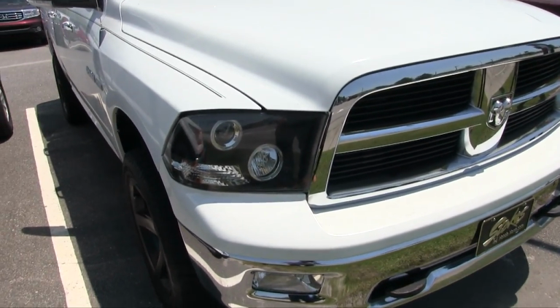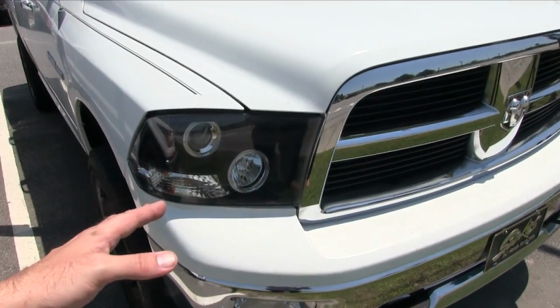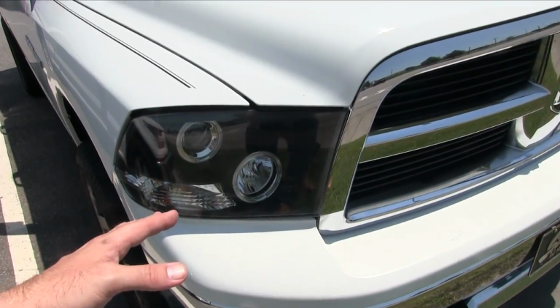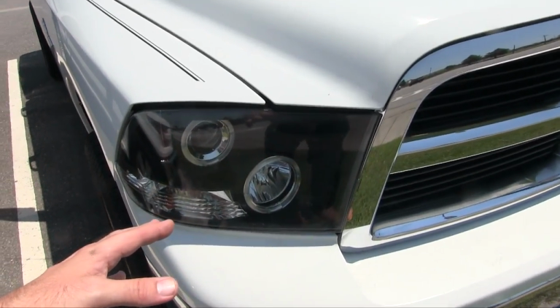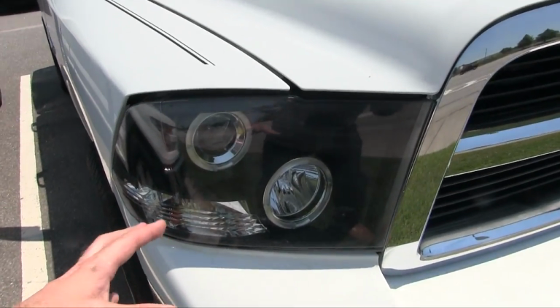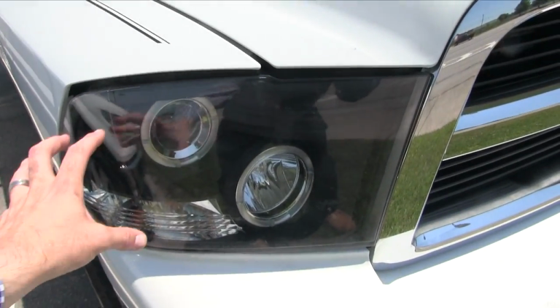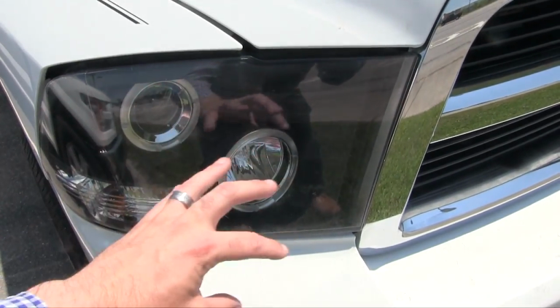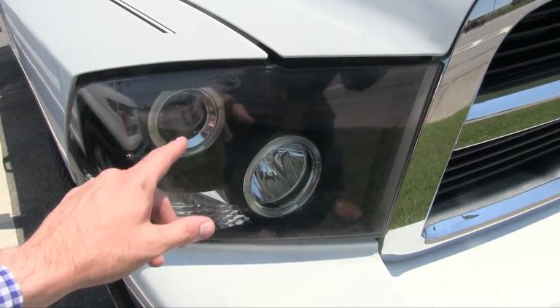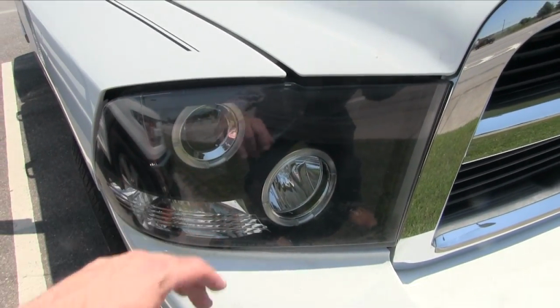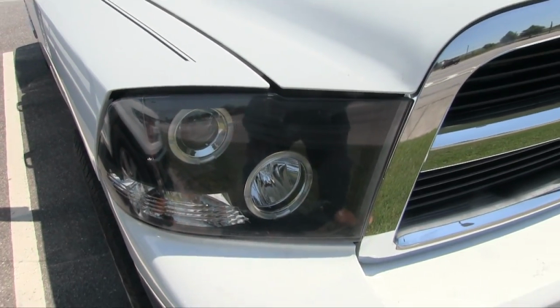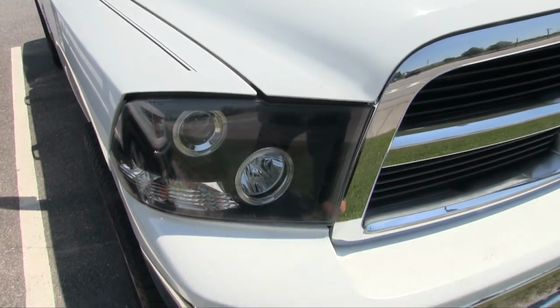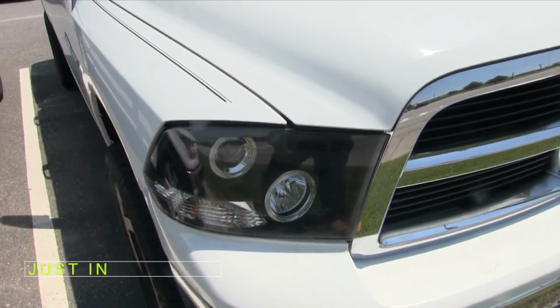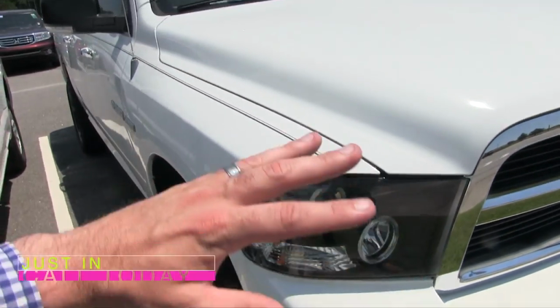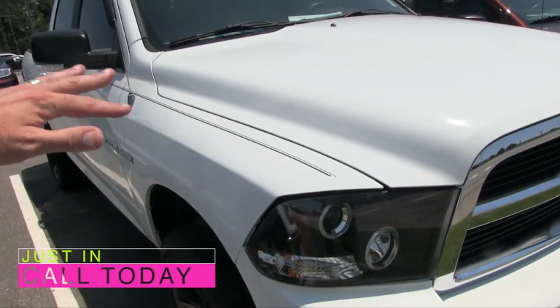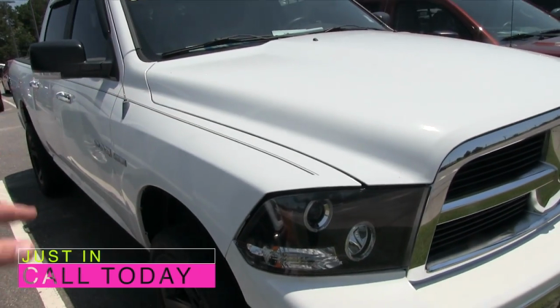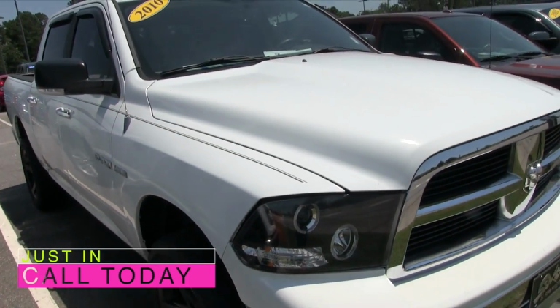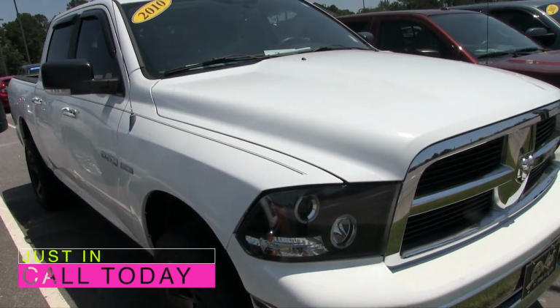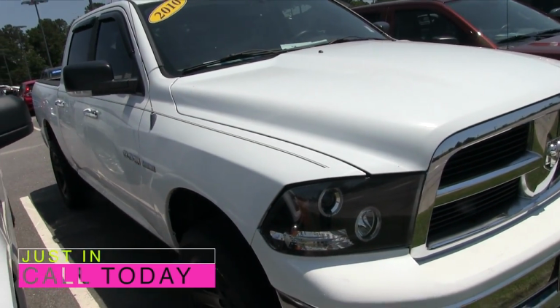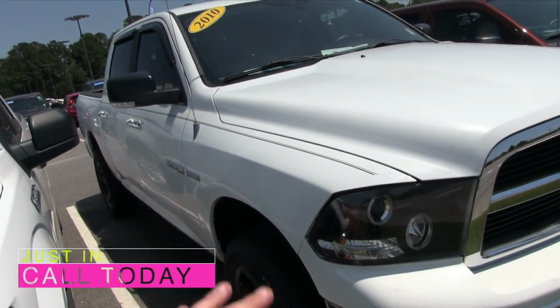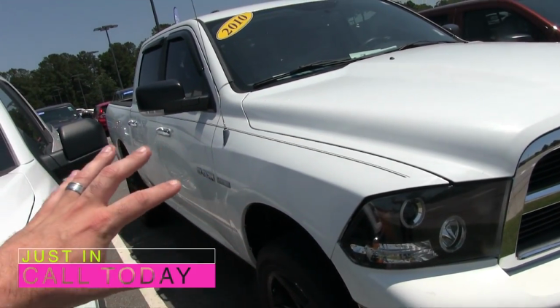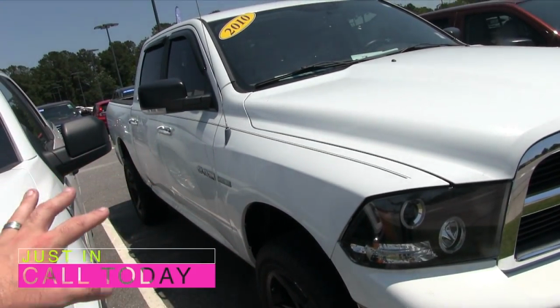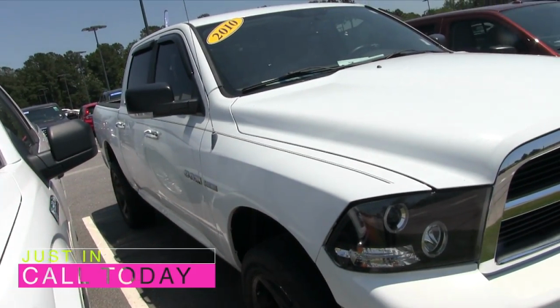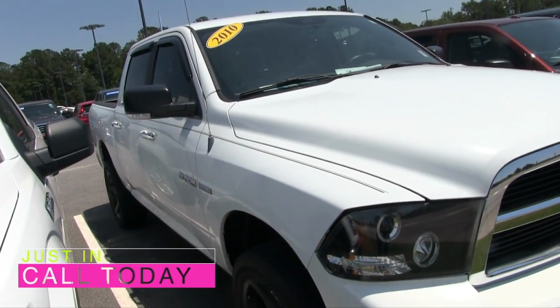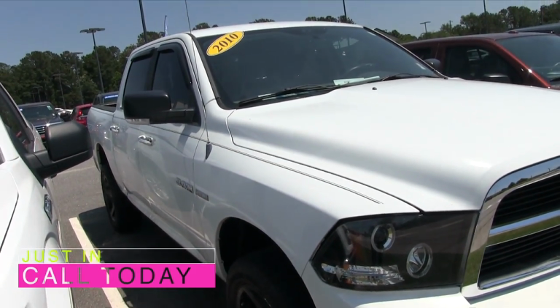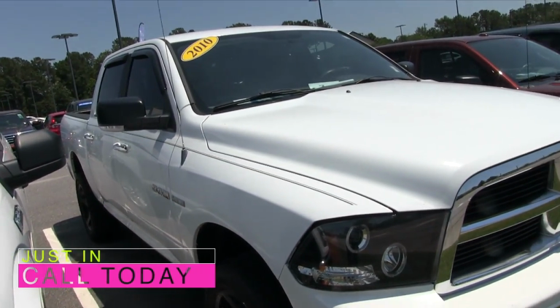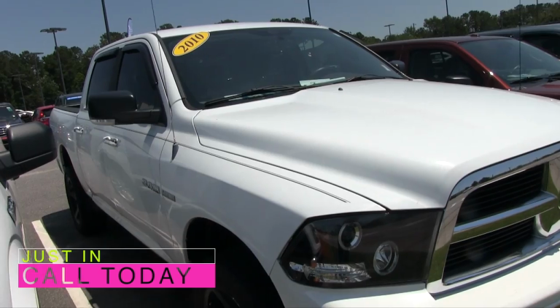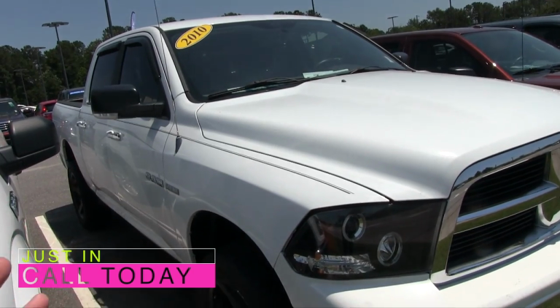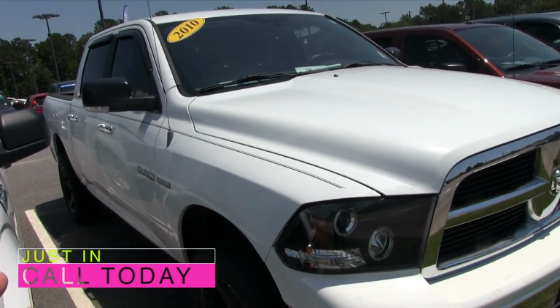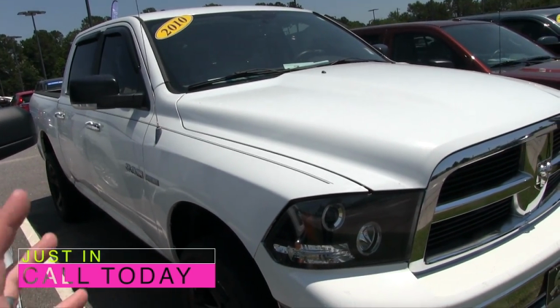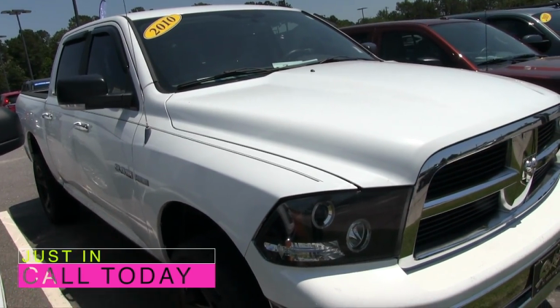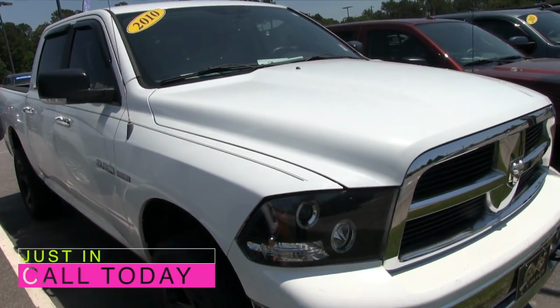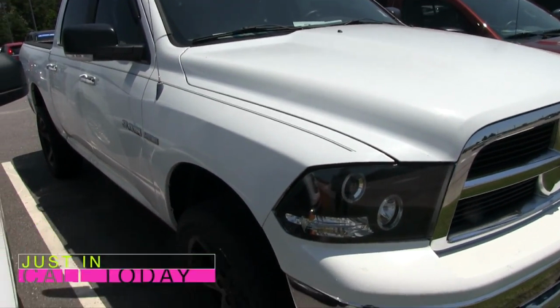You got your headlights here with the black housing. The projectors in there look nice, and the black pinstripes going down the side. As you can see, the body's in good shape so far — no major dings or scratches that I can see with my eye right now.